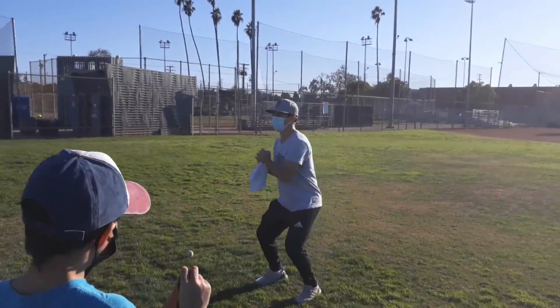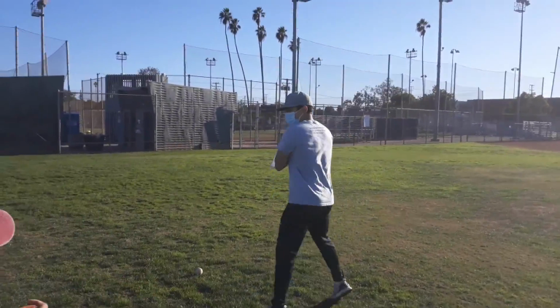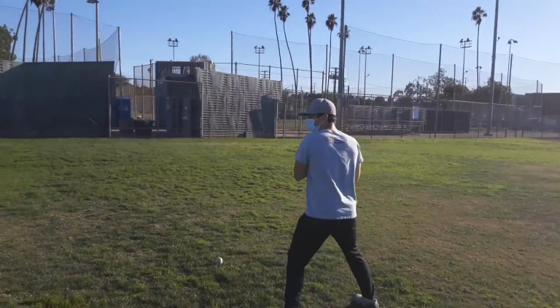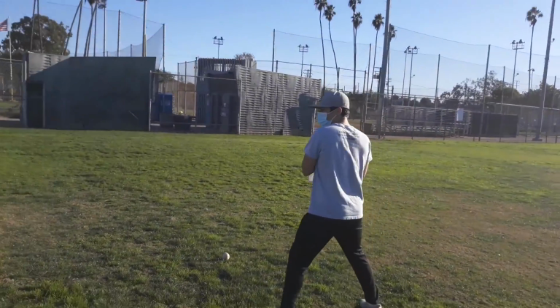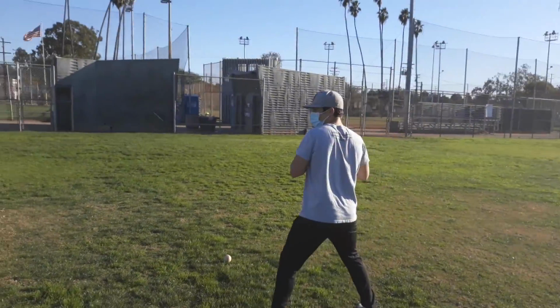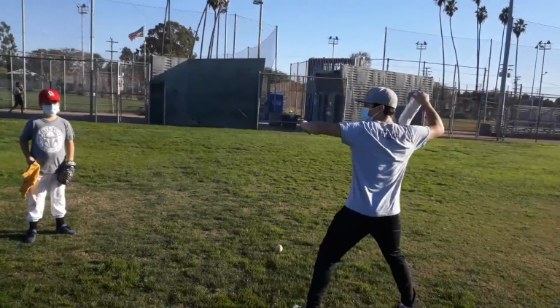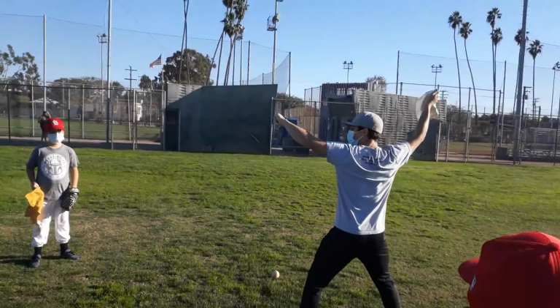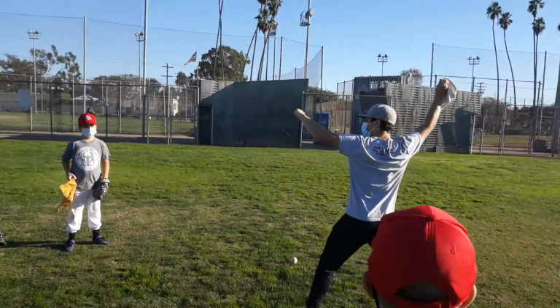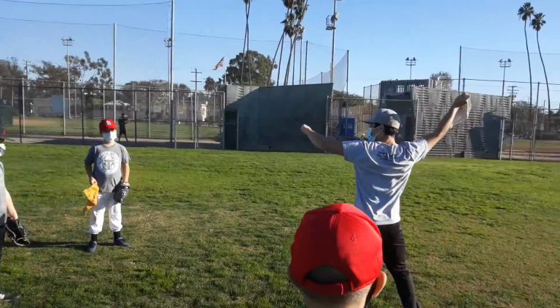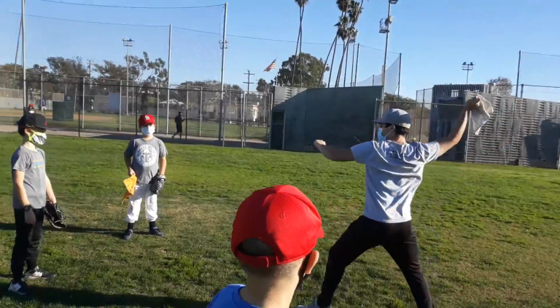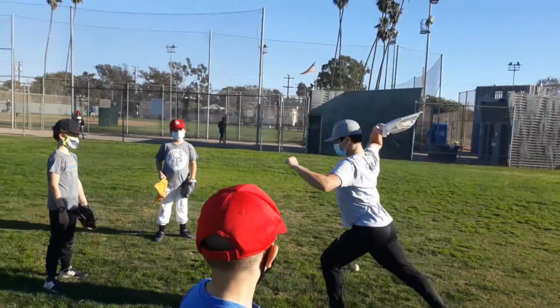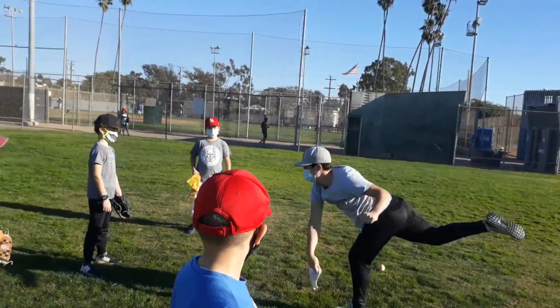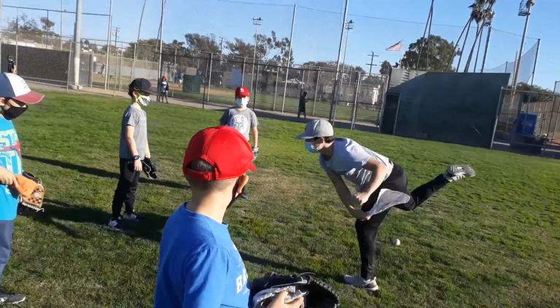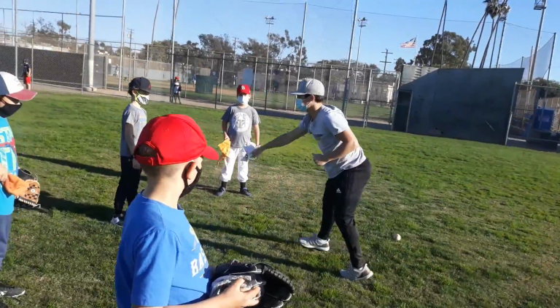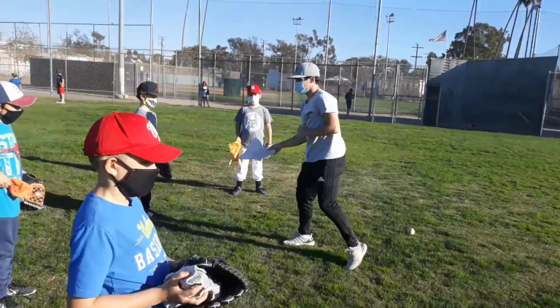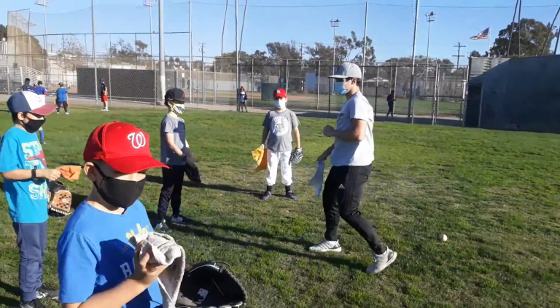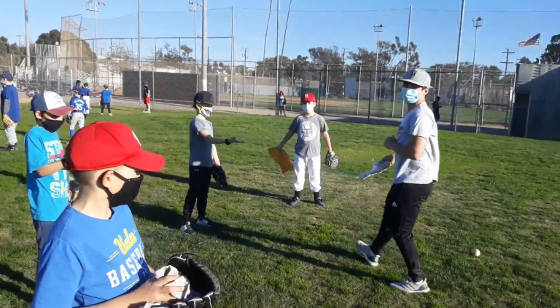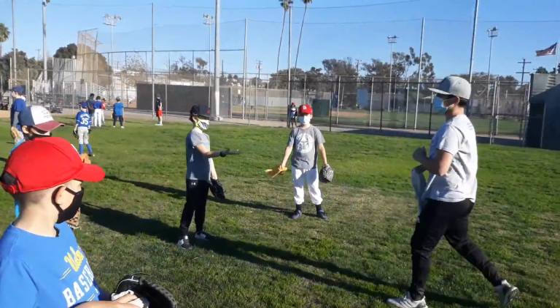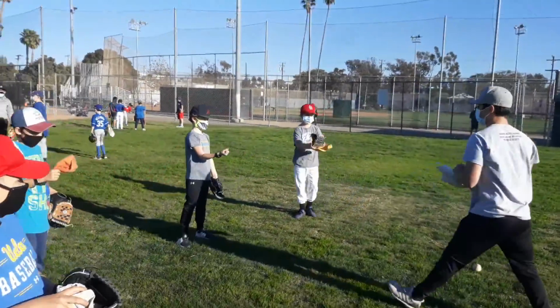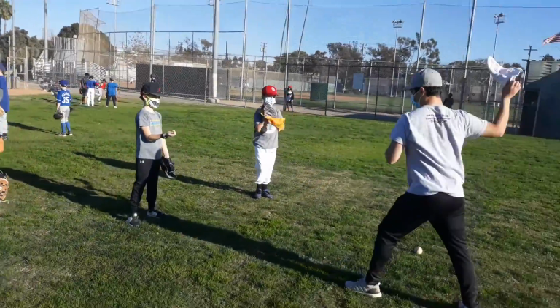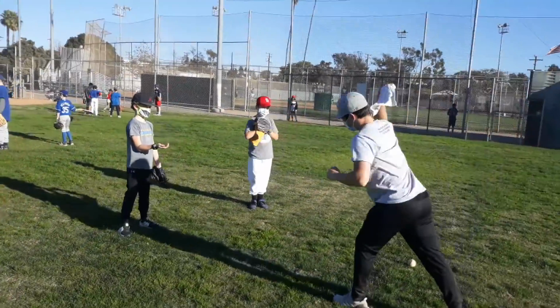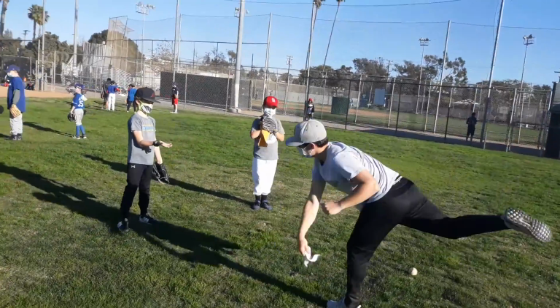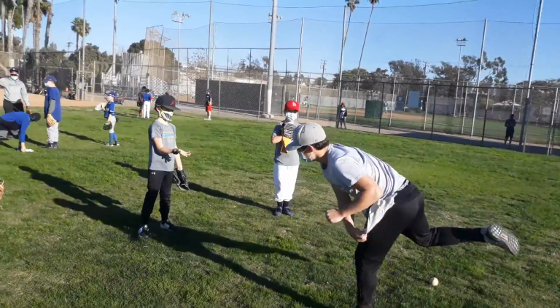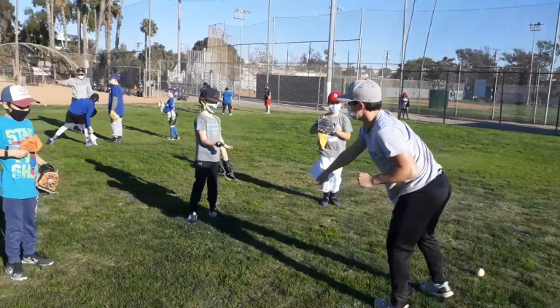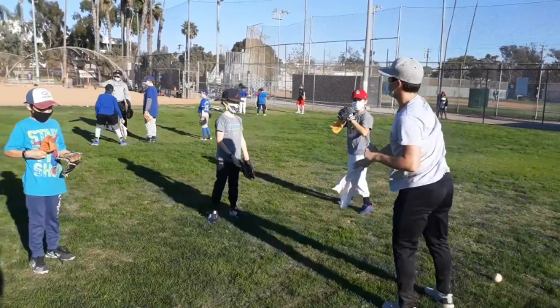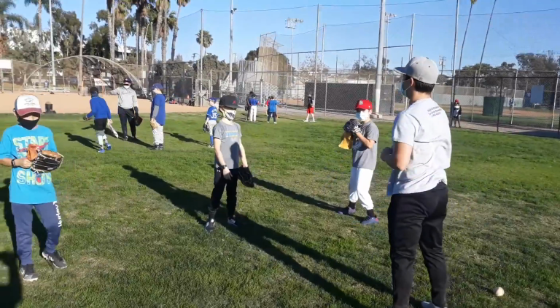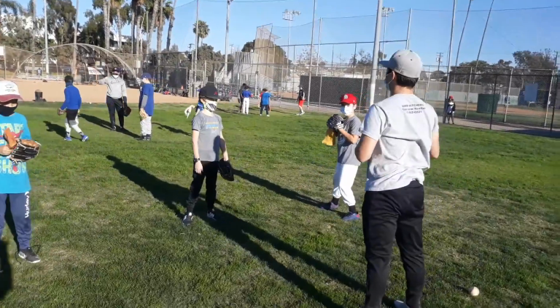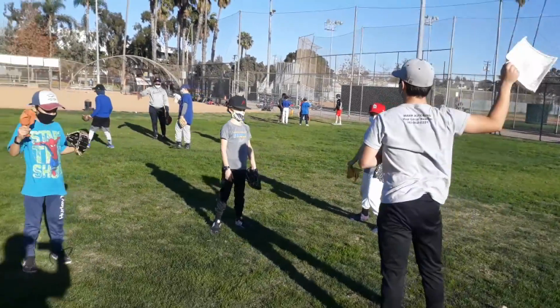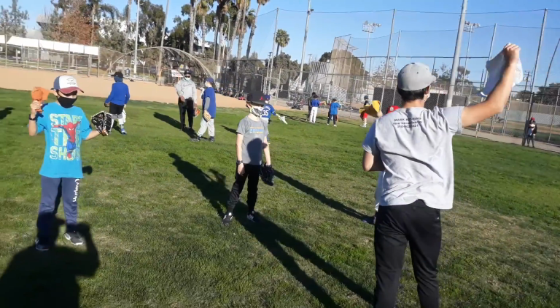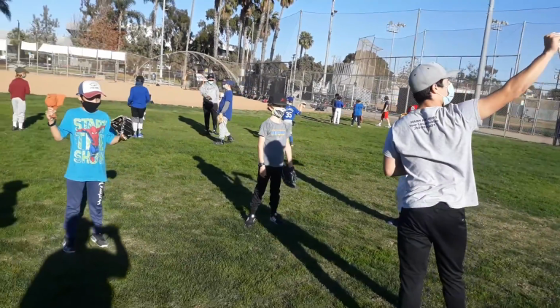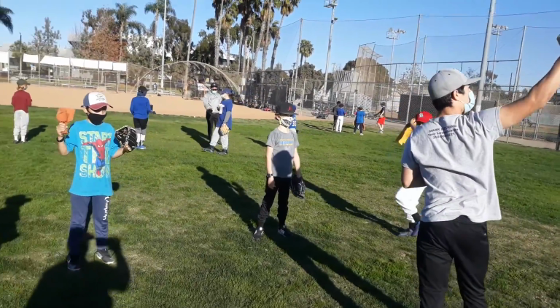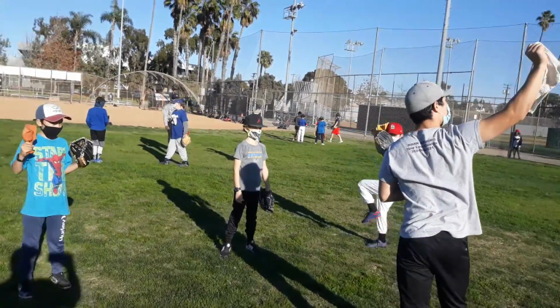One, two, three, four. Like you said, you just want to reach and make sure you get your arm up there, guys.